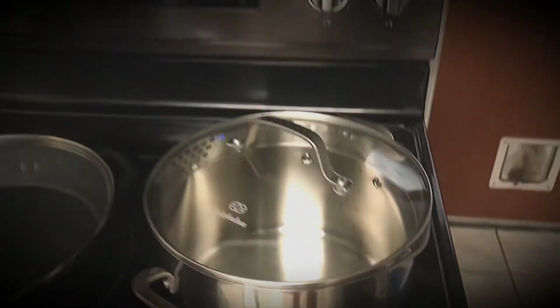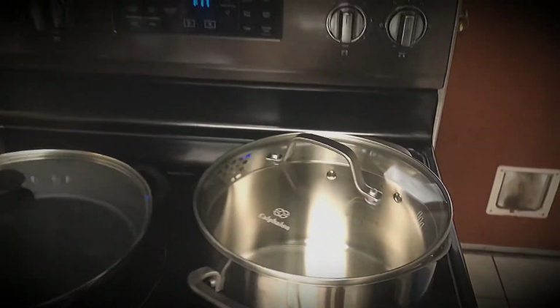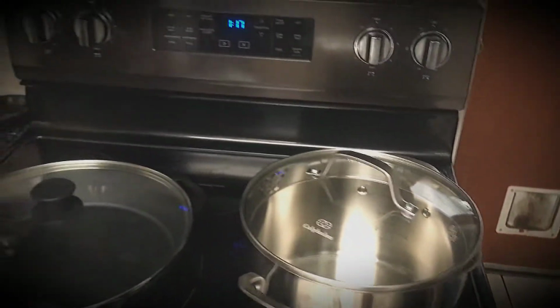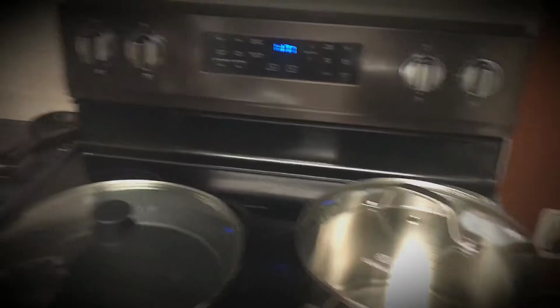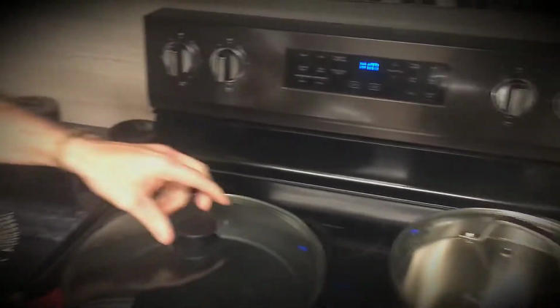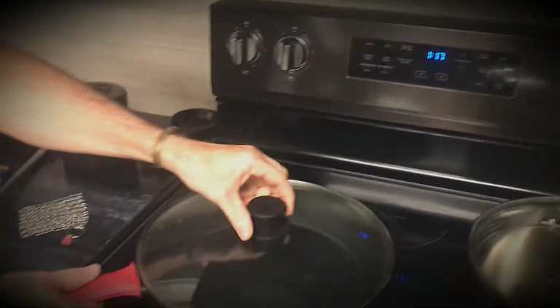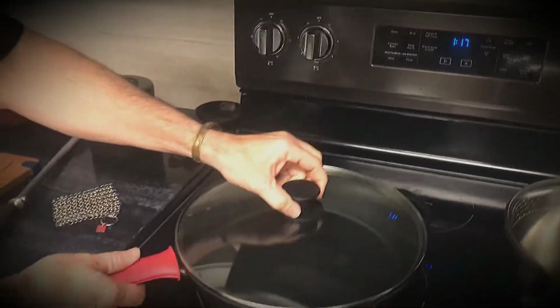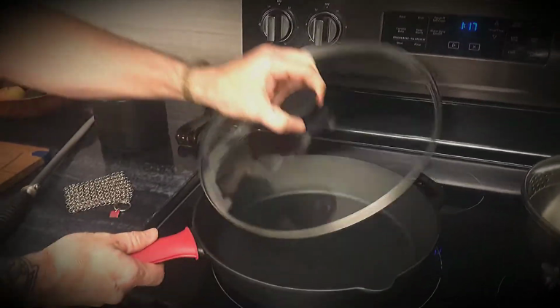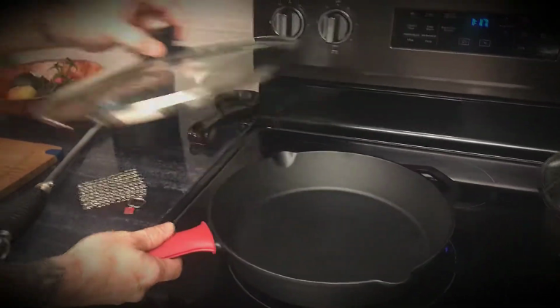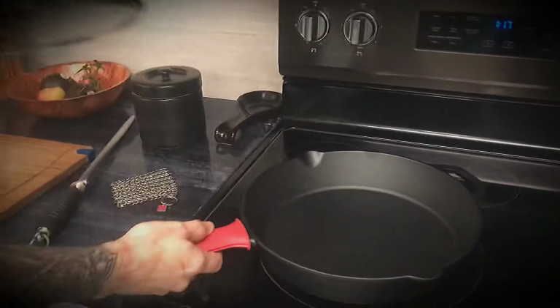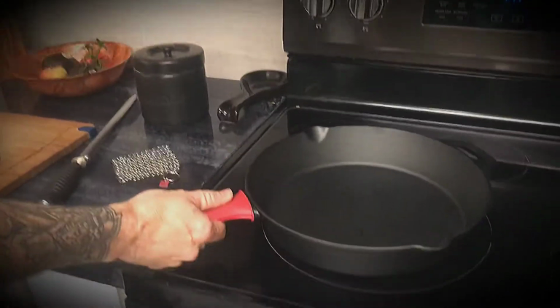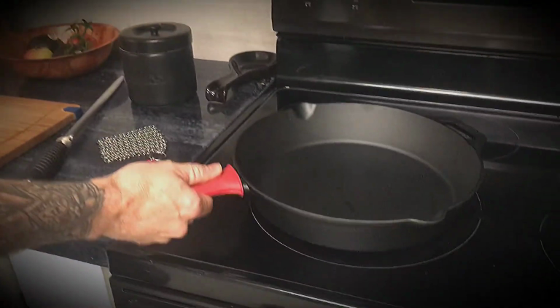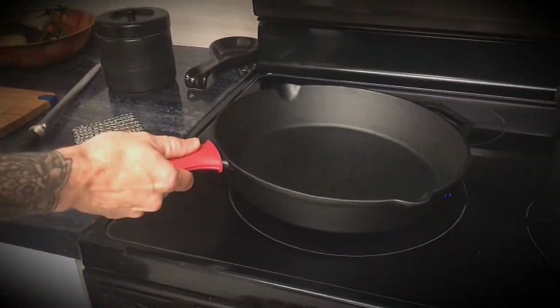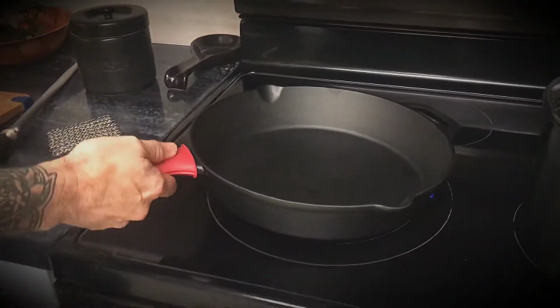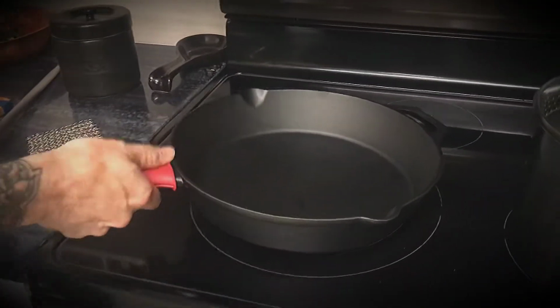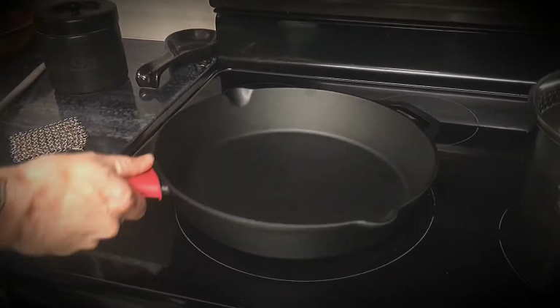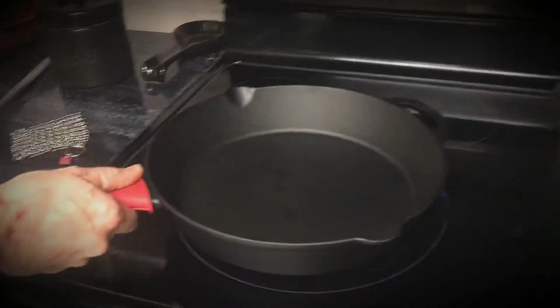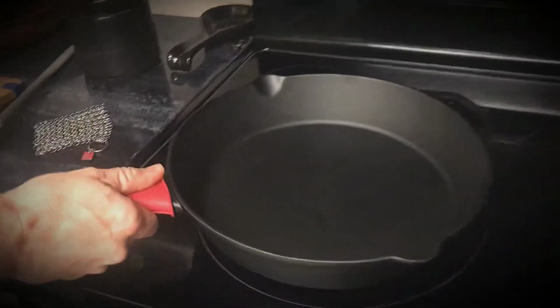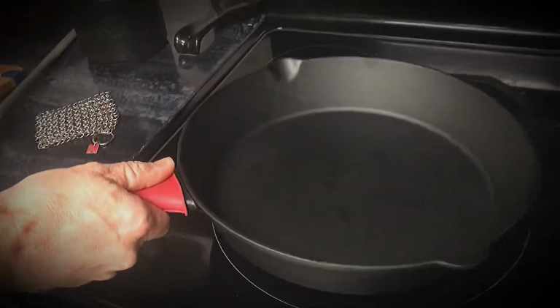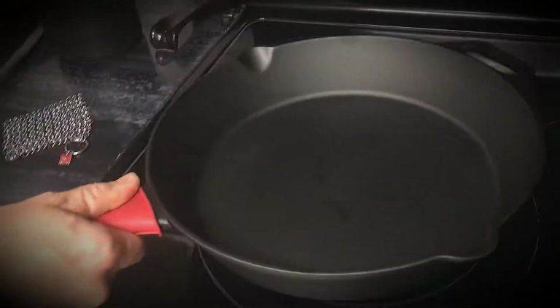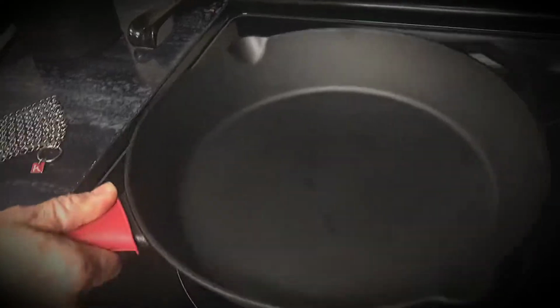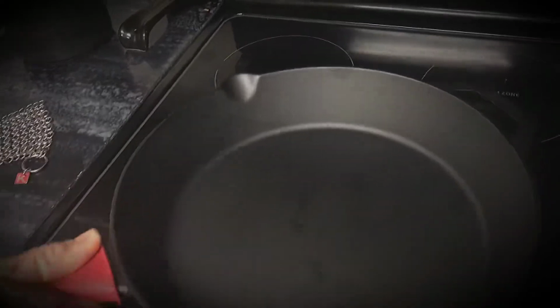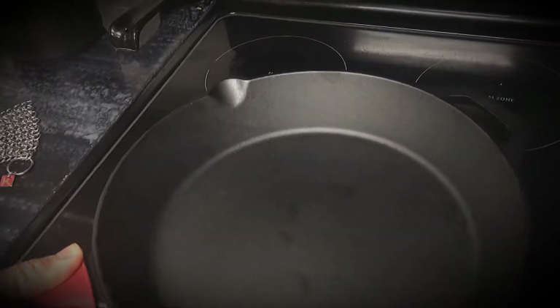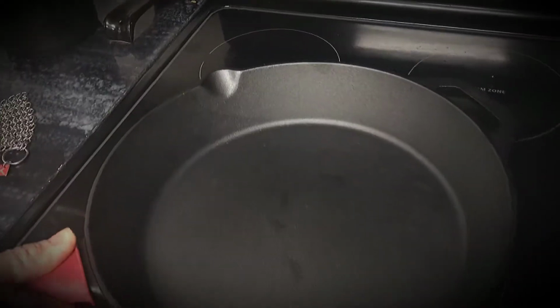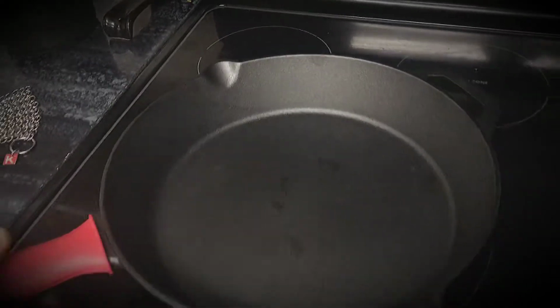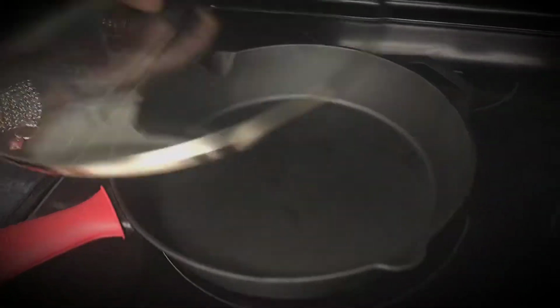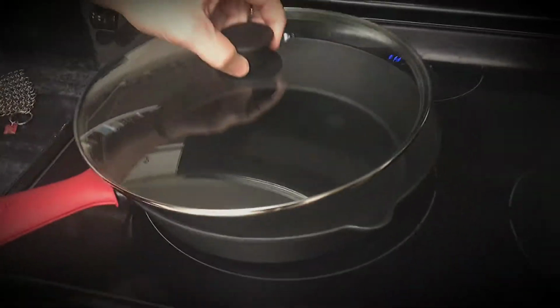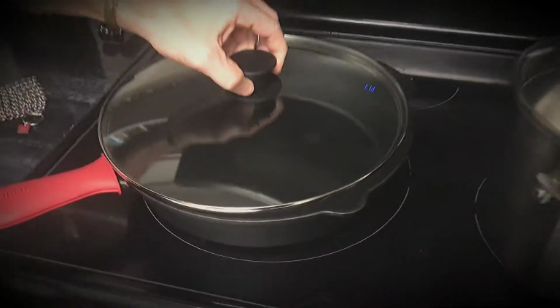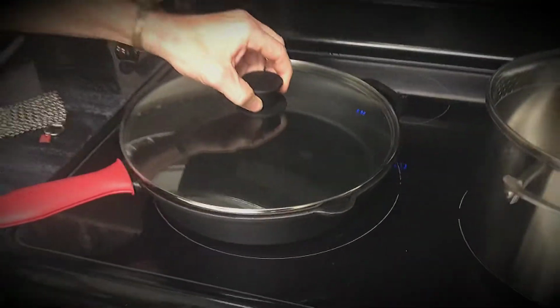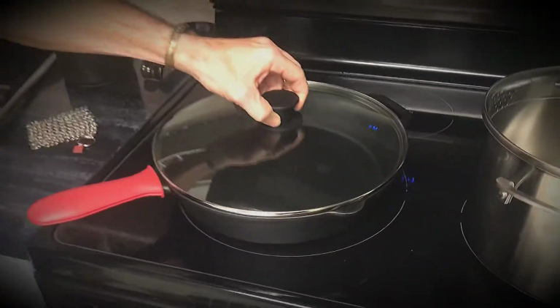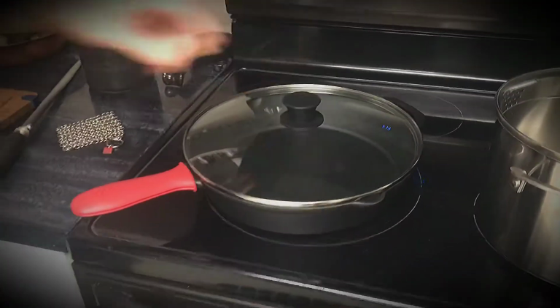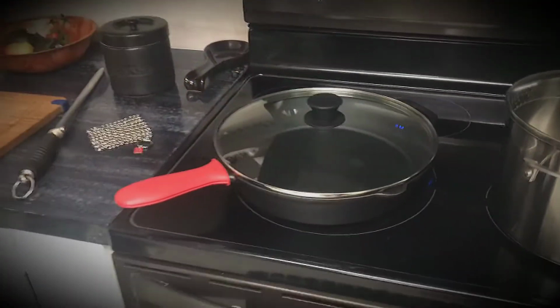We got our new baby right here, the Cuisinelle. Oh, it's heavy — it's cast iron folks. A beautiful 12-inch cast iron.